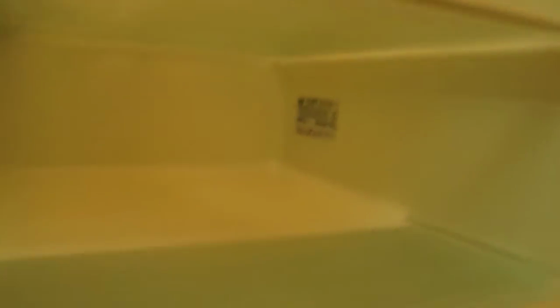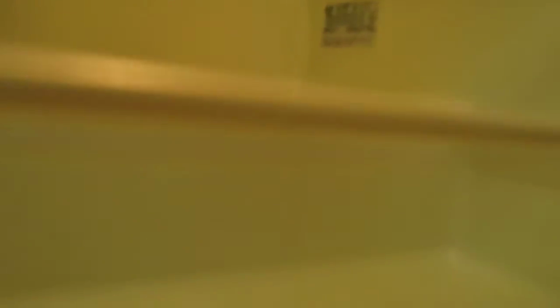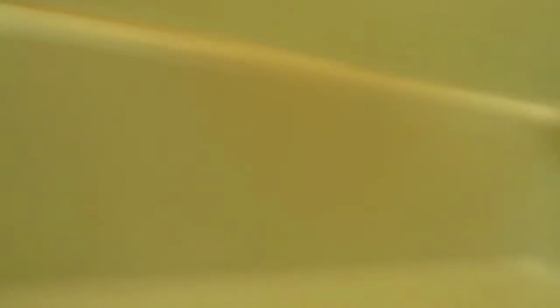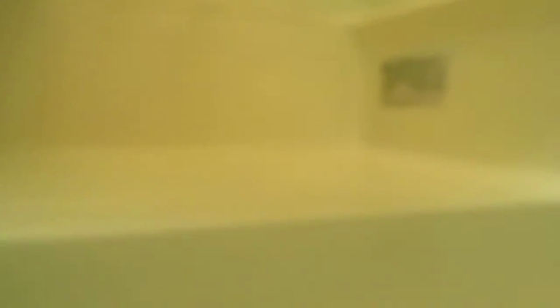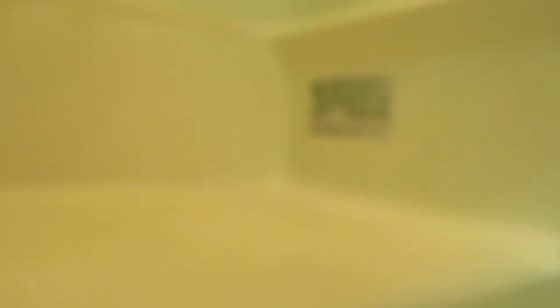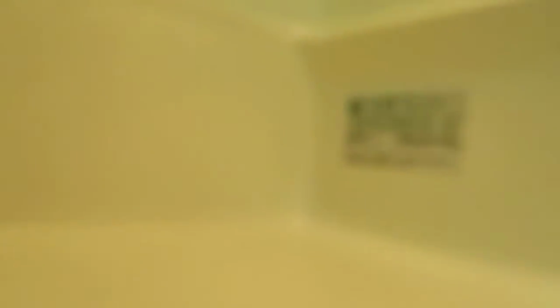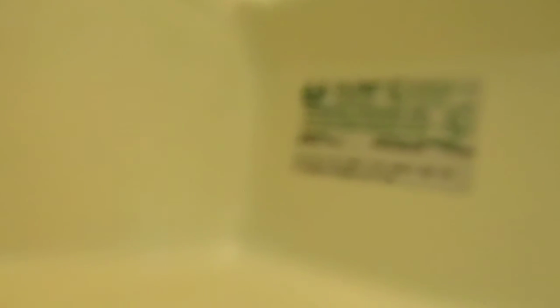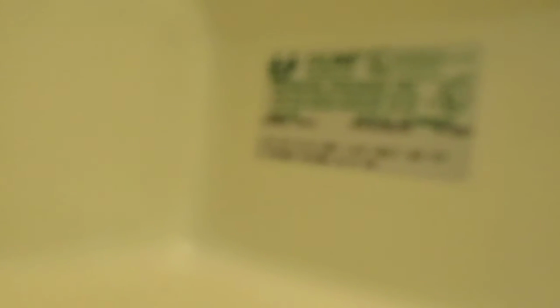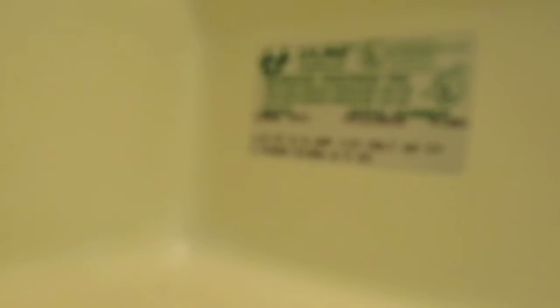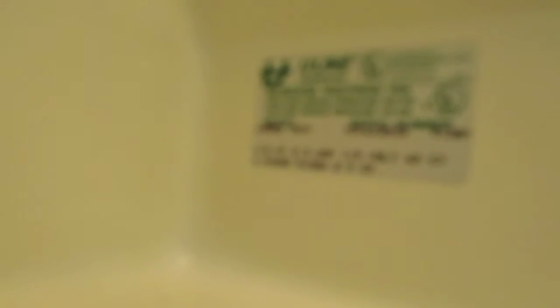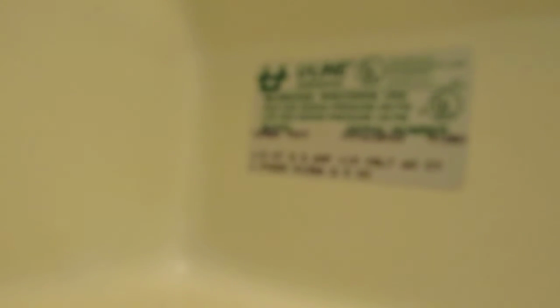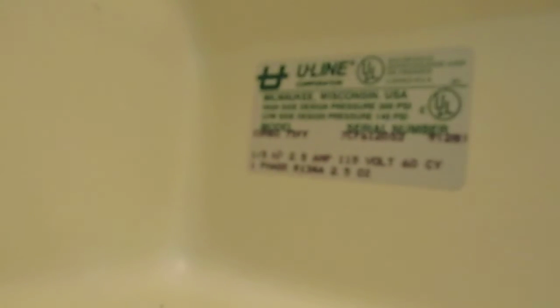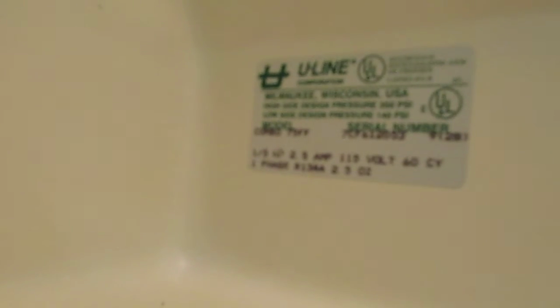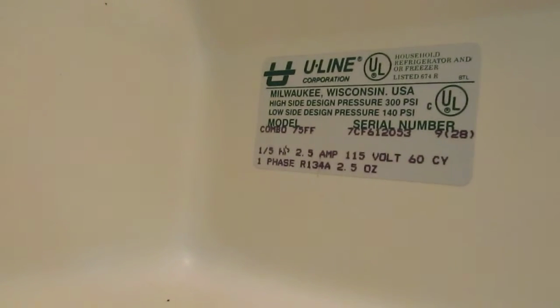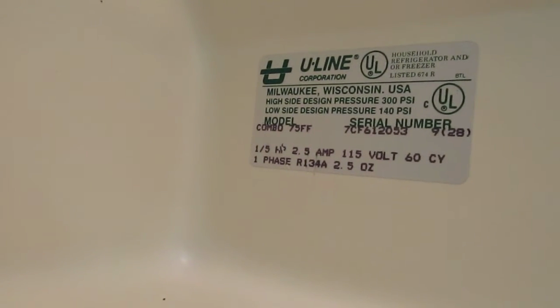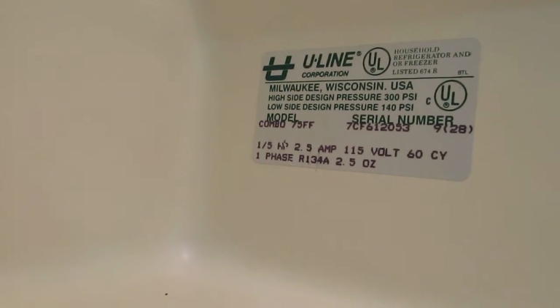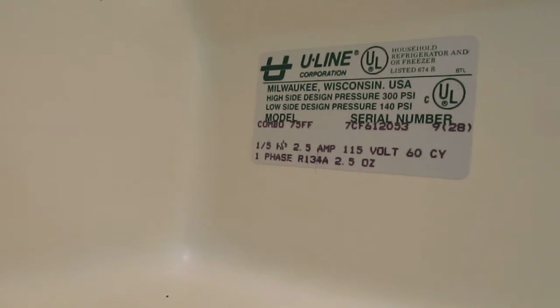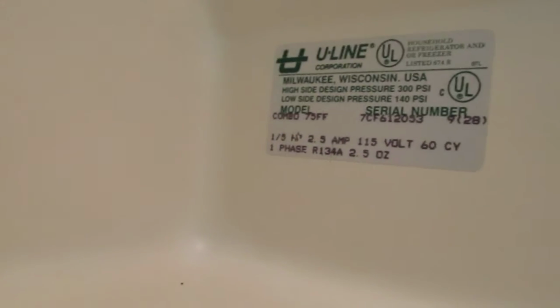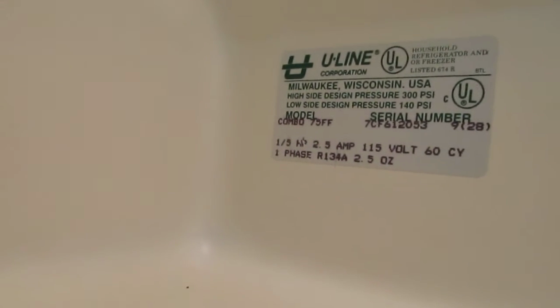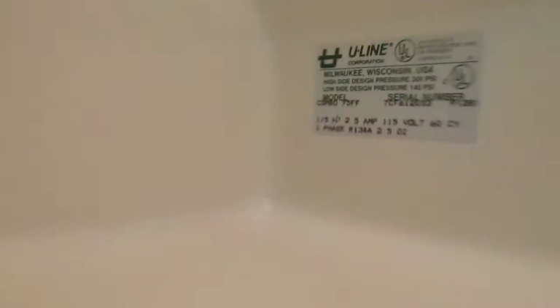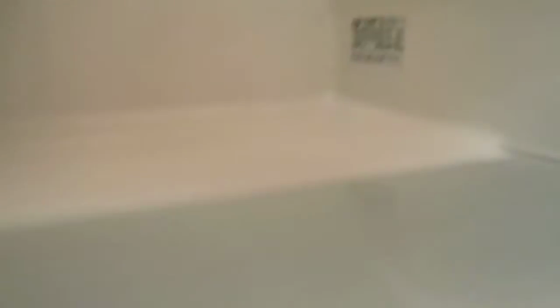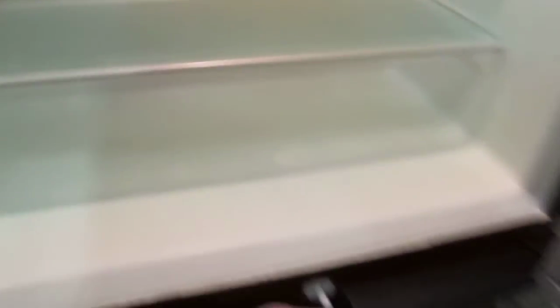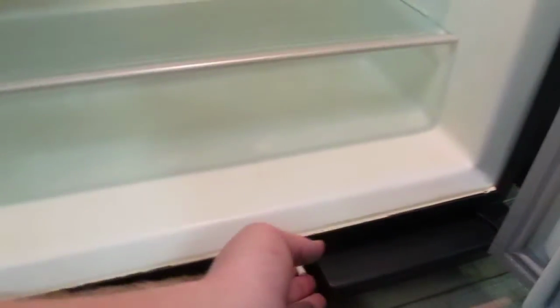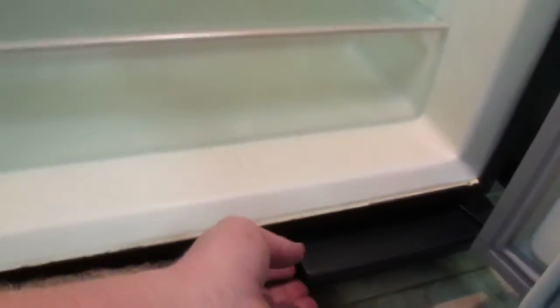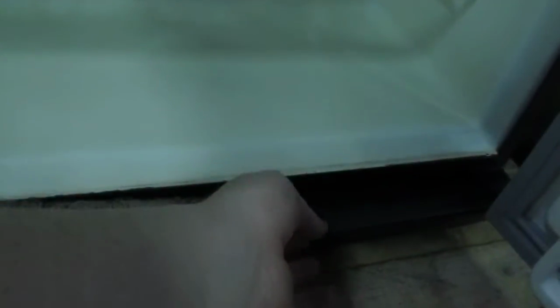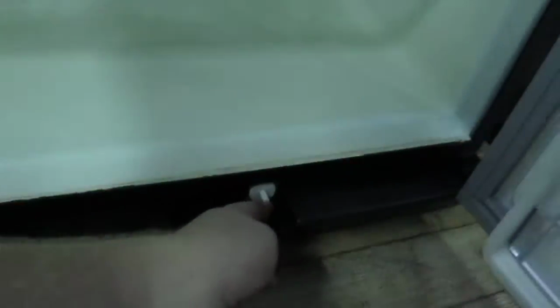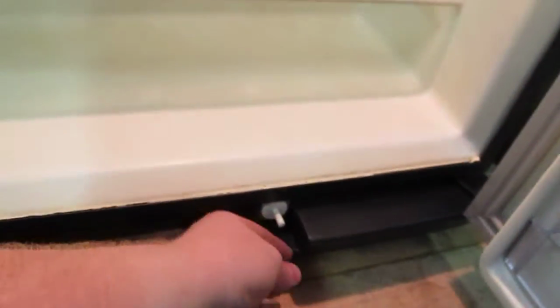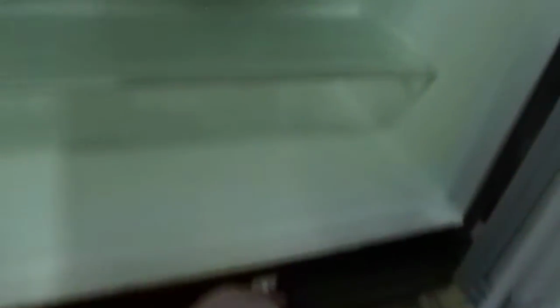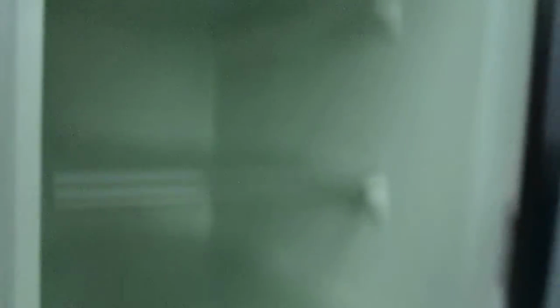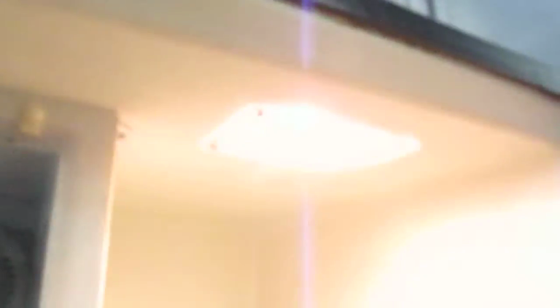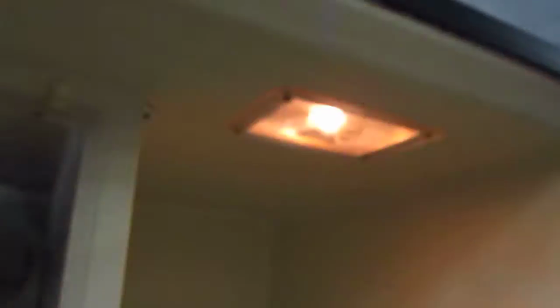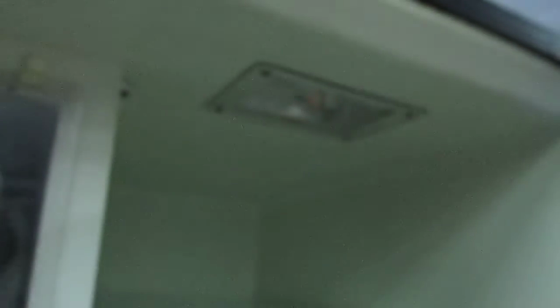Model serial number for your verification. Your door switch is functioning properly — light goes on and off.